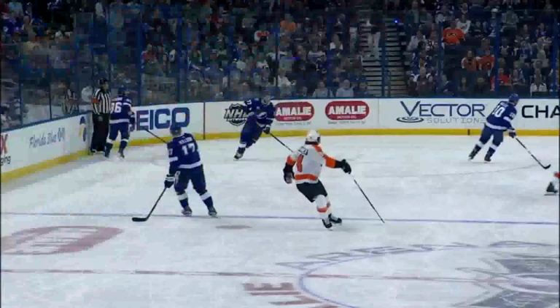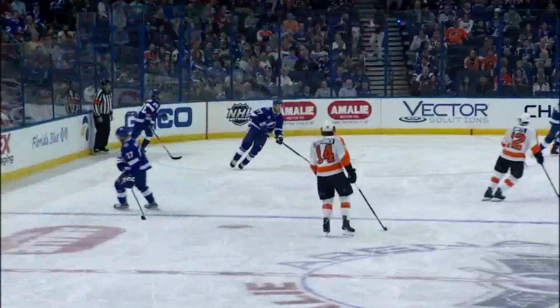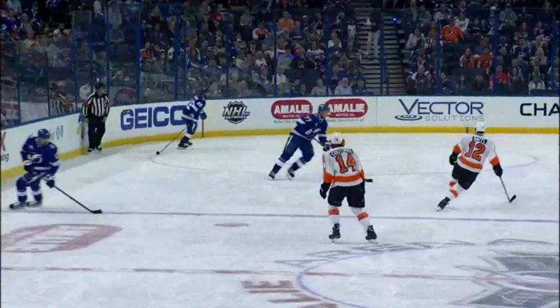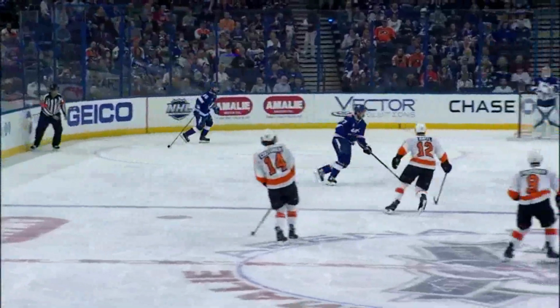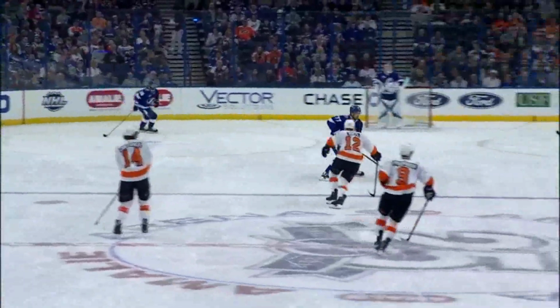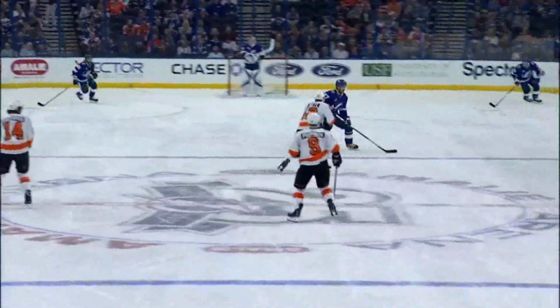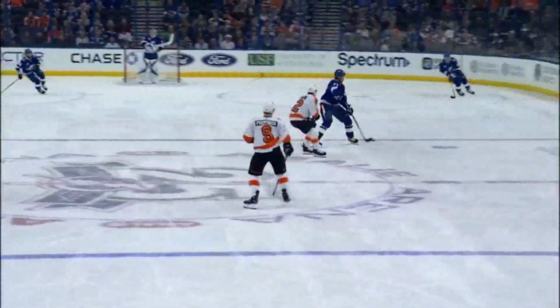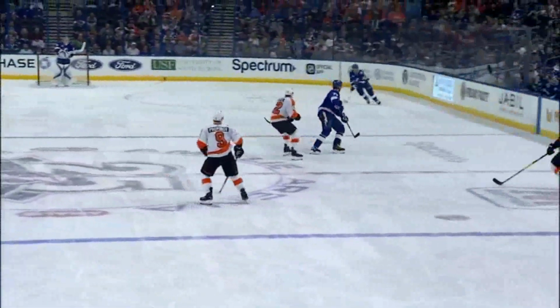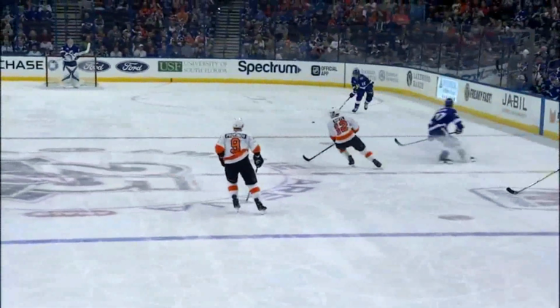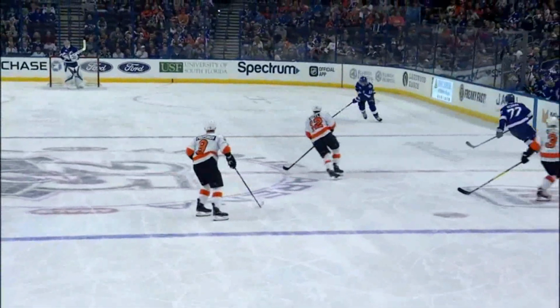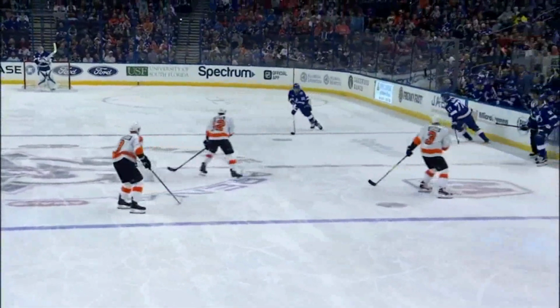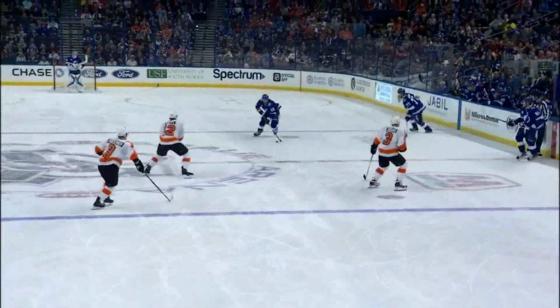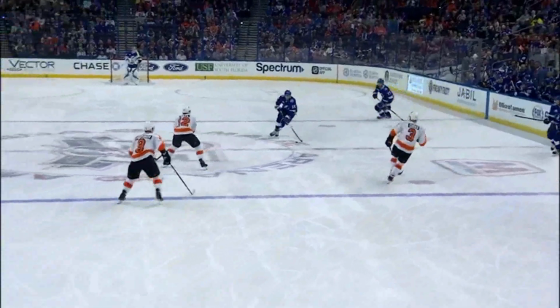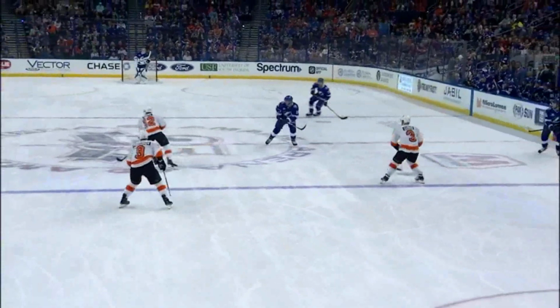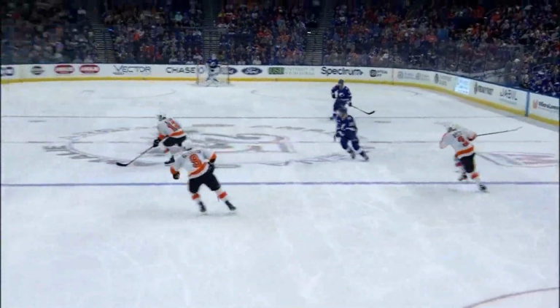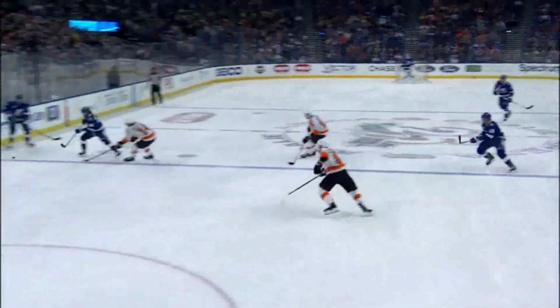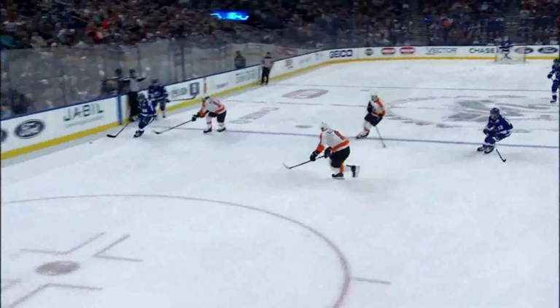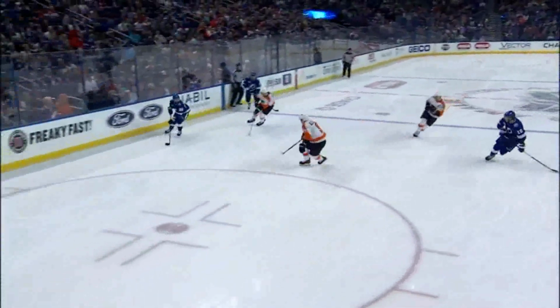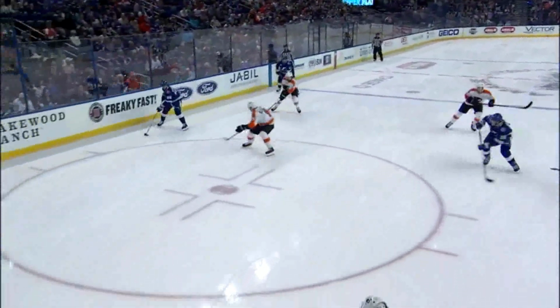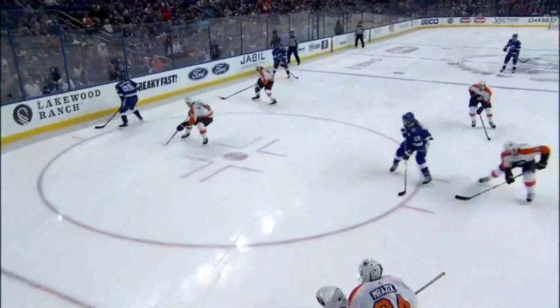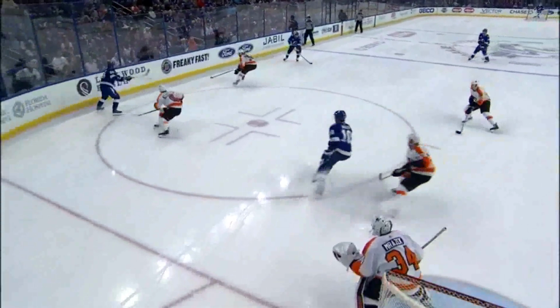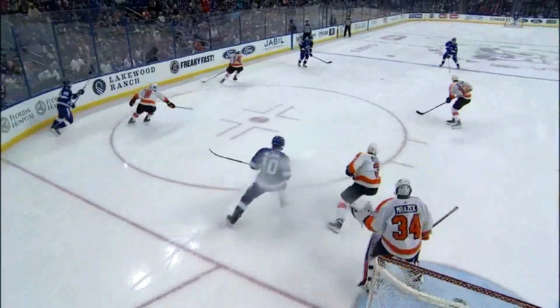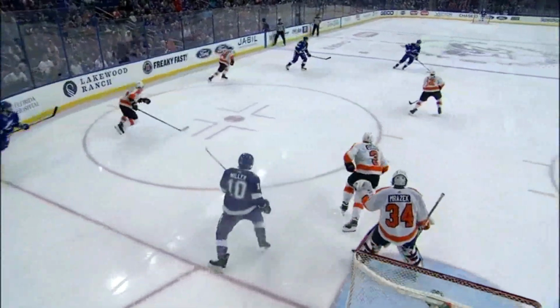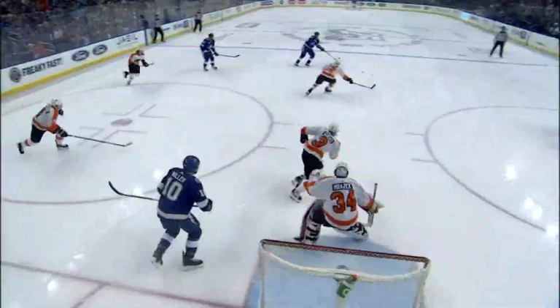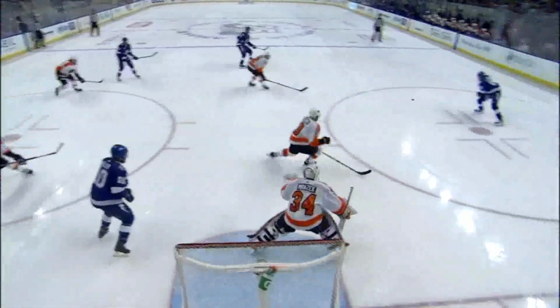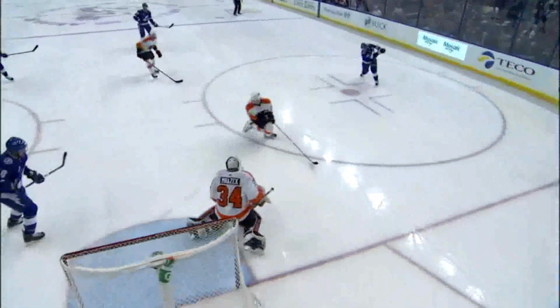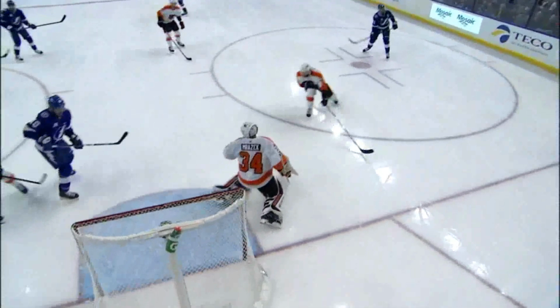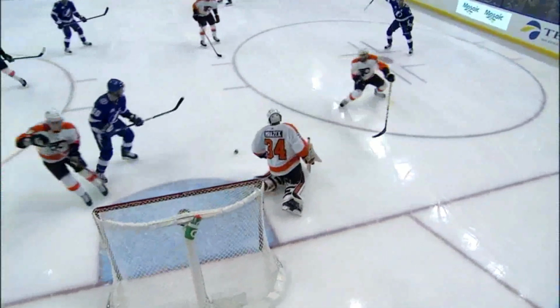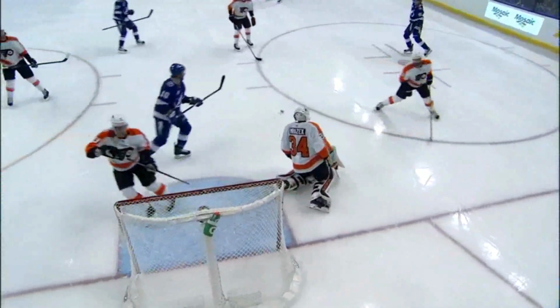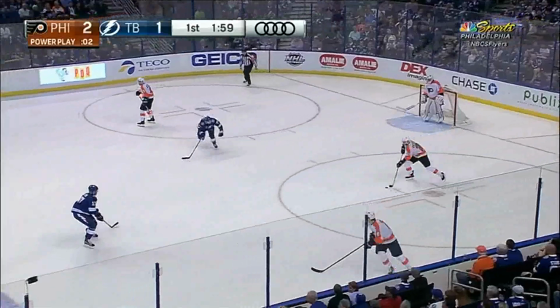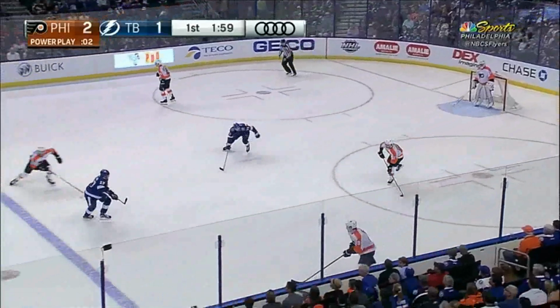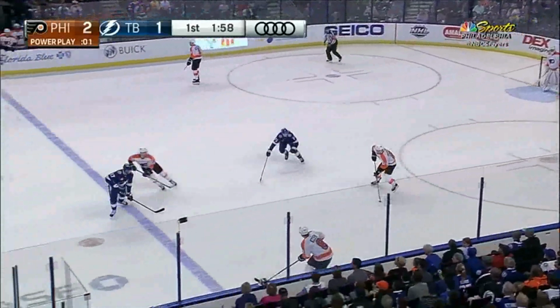This is simply outstanding. Victor Hedman drops it at the right time, and how about JT Miller being the guy to bring the puck on the entry, and then Kucherov puts it between his feet in order to take this.